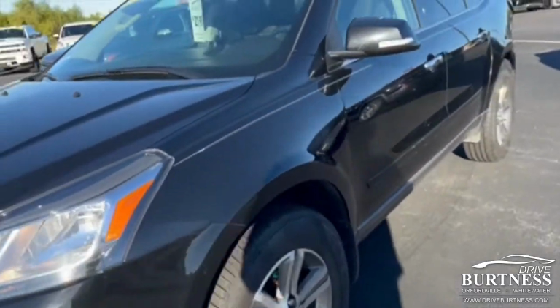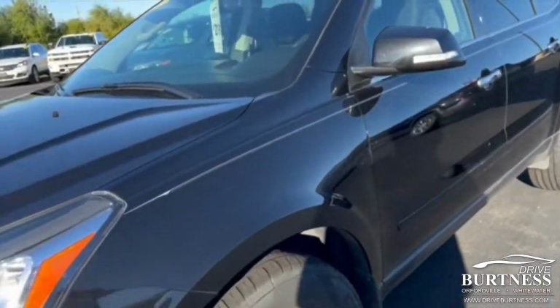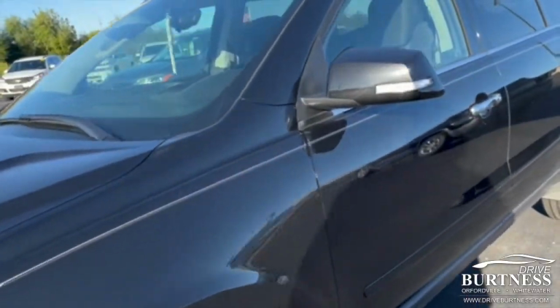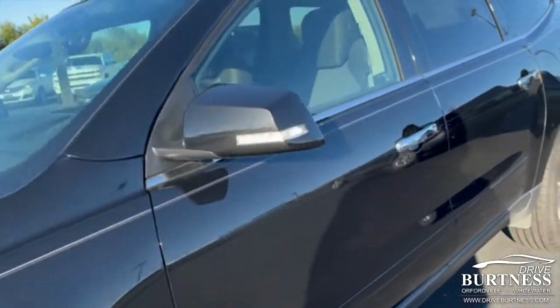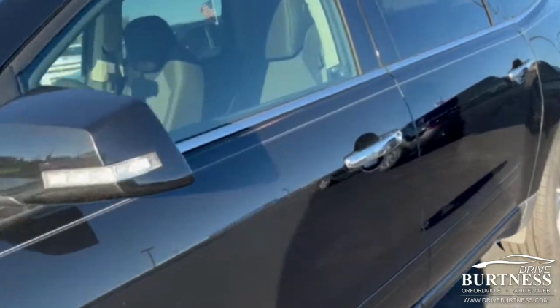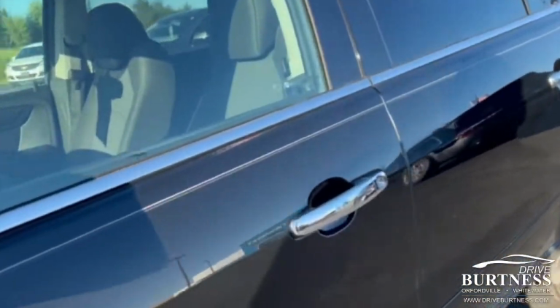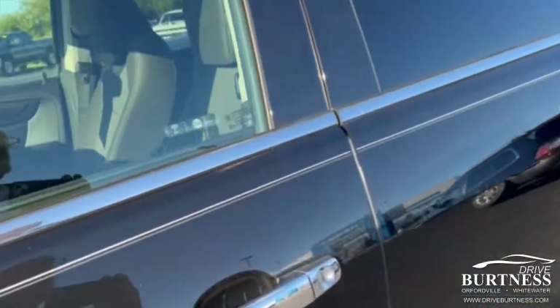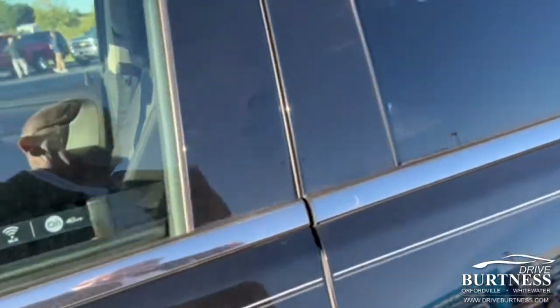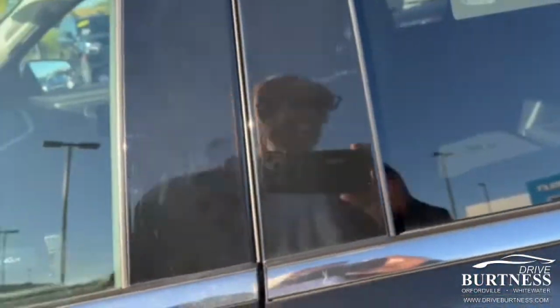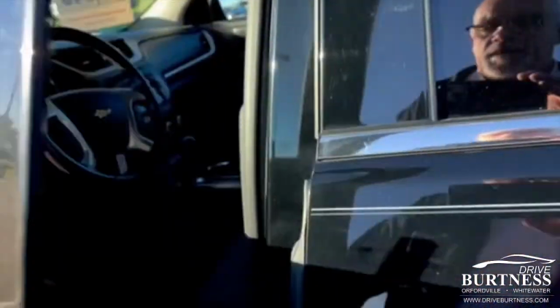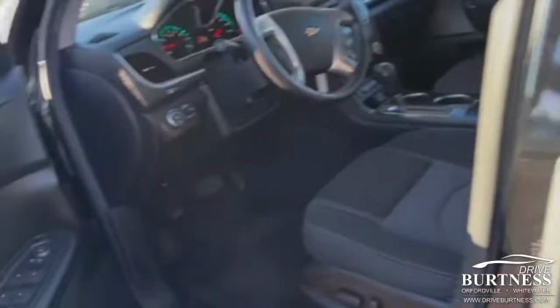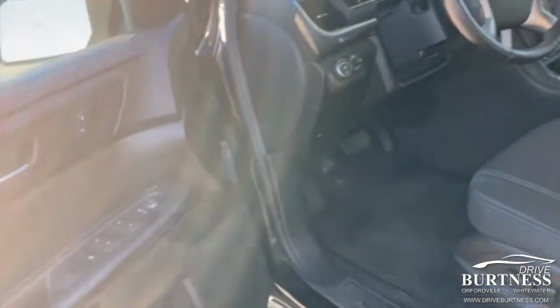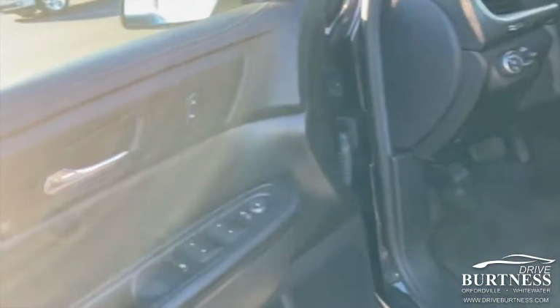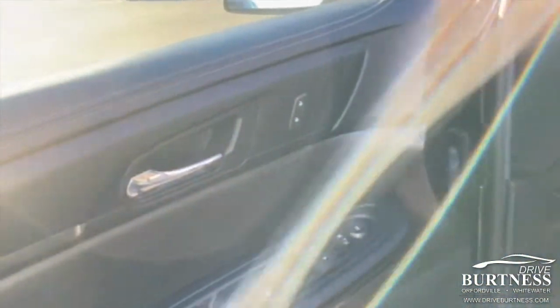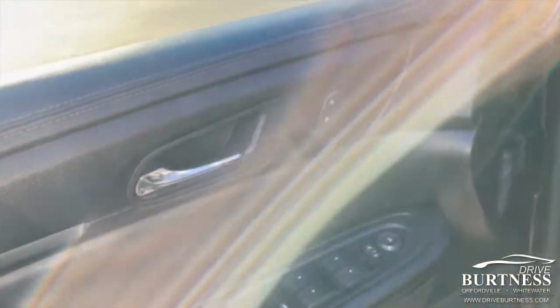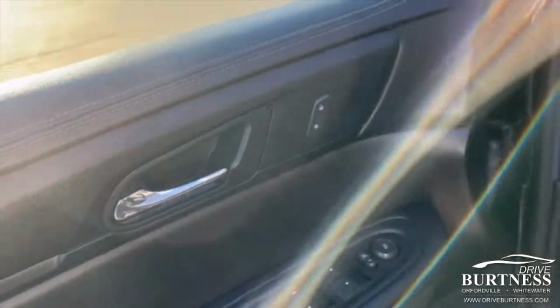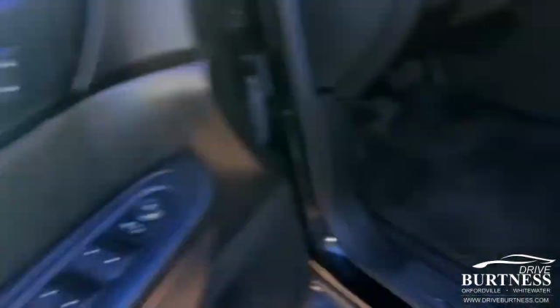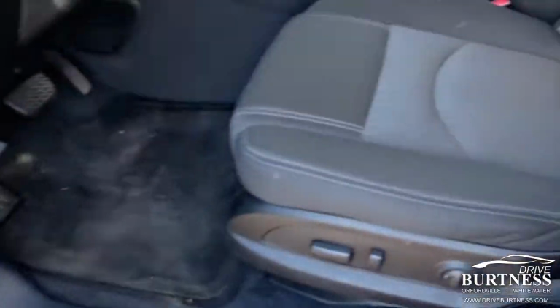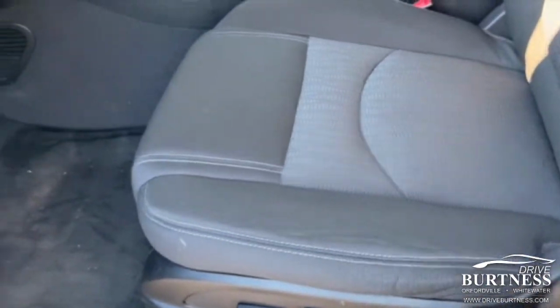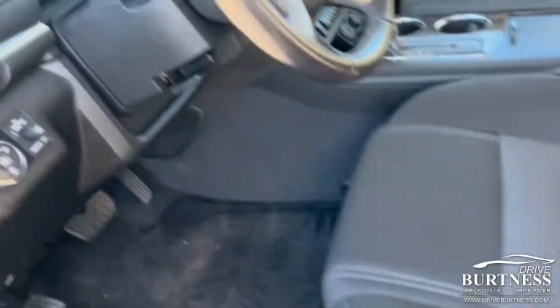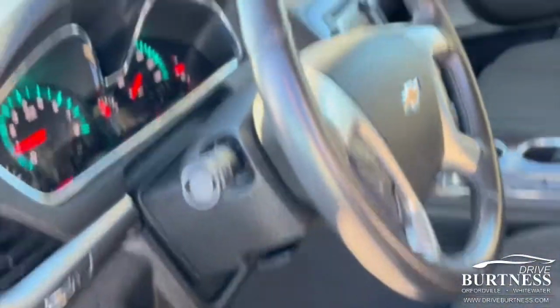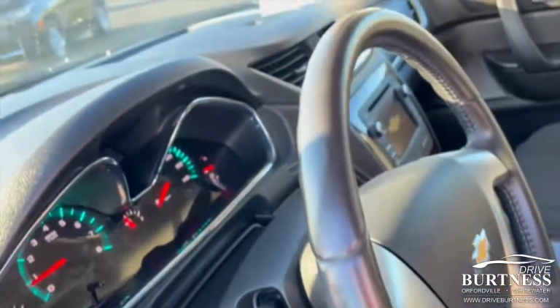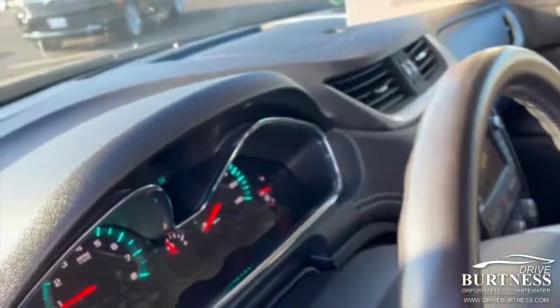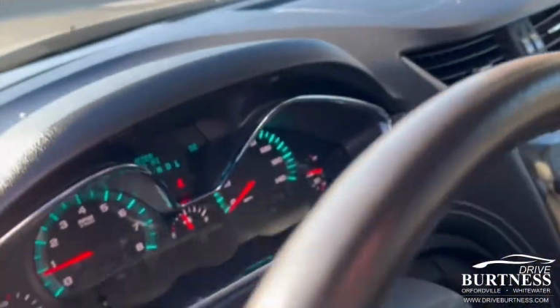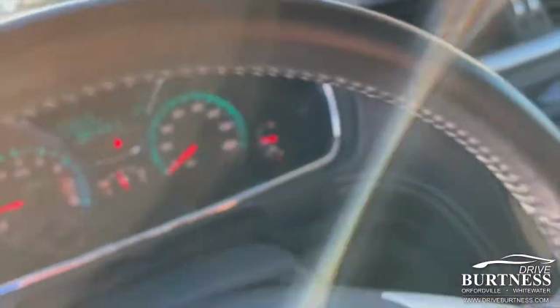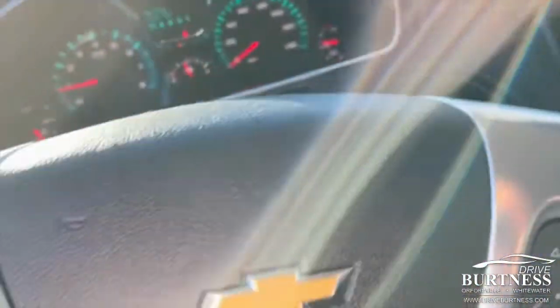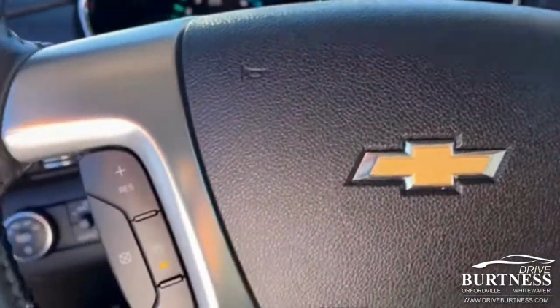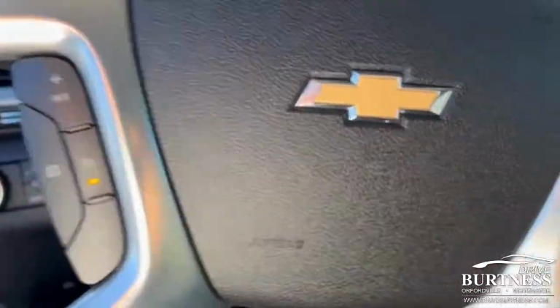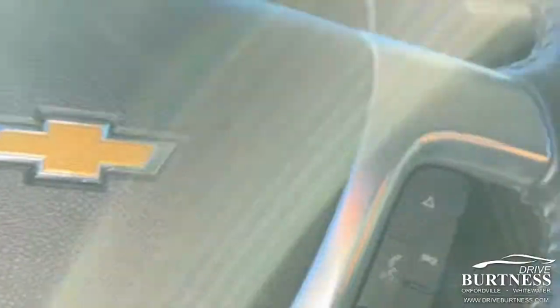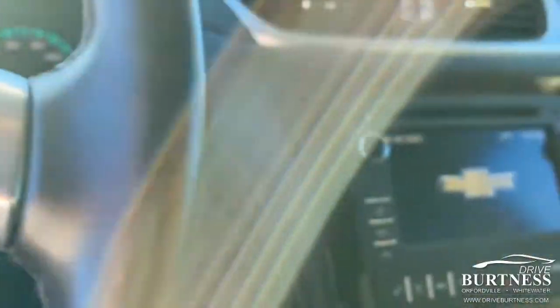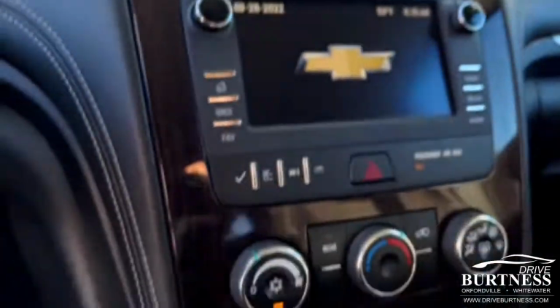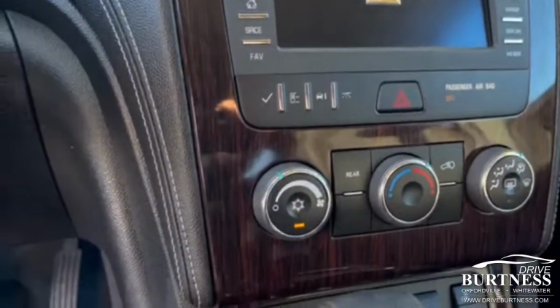Price $21,910, 63,000 miles. Clean vehicle for the year and miles. Backup camera, Bluetooth, heated seats, to name a few.